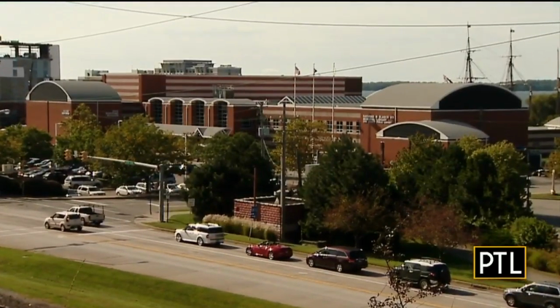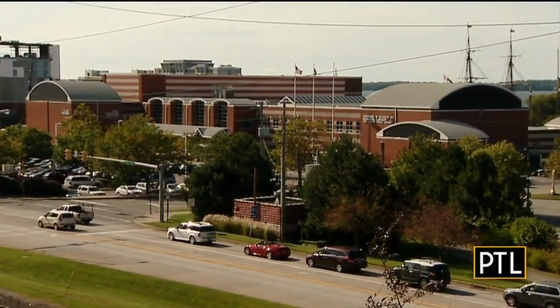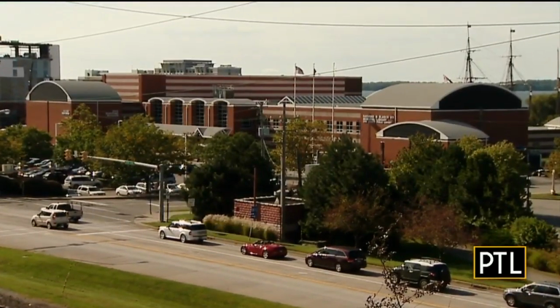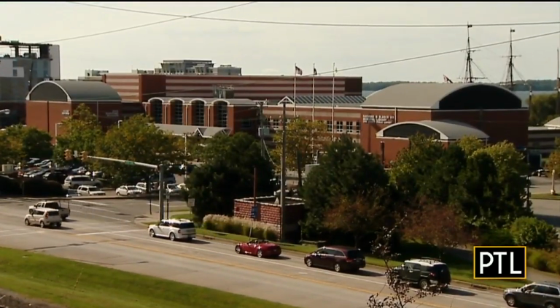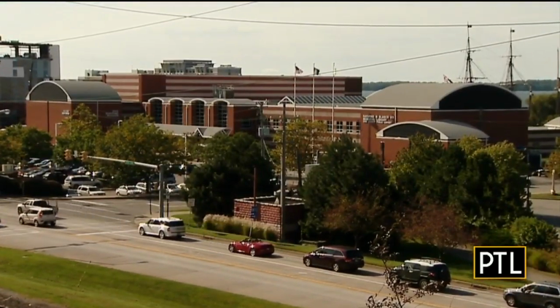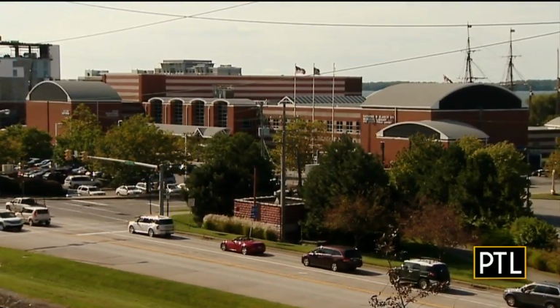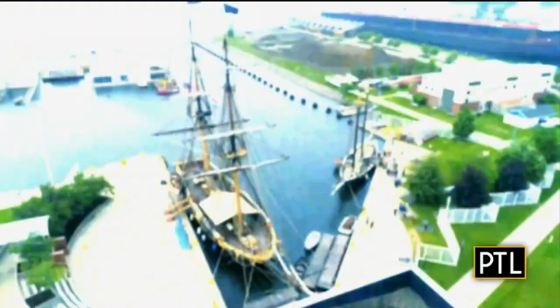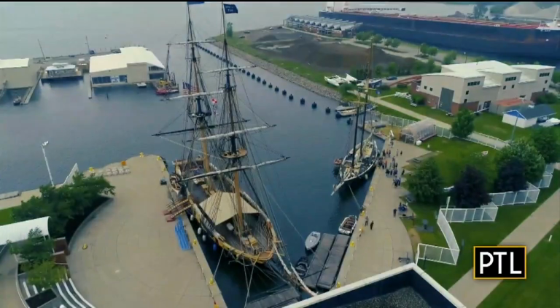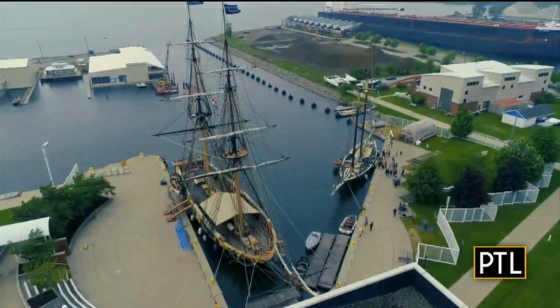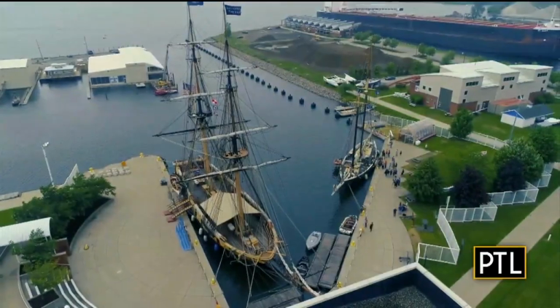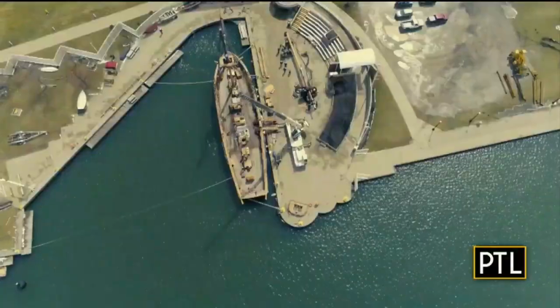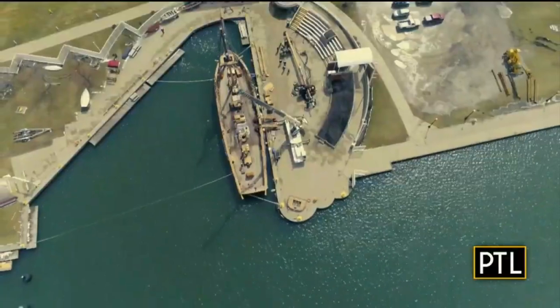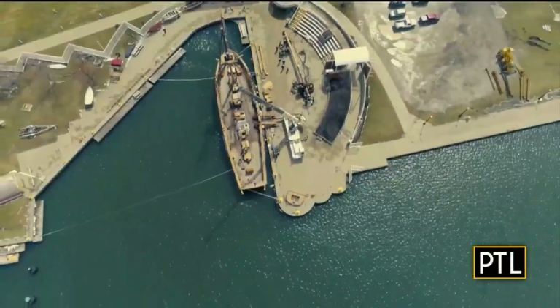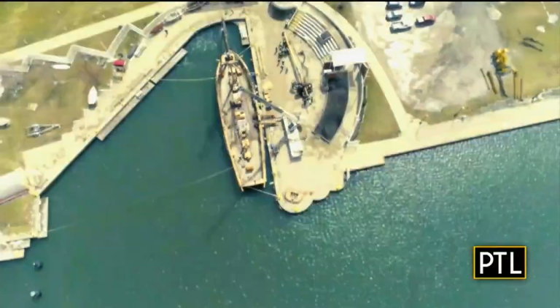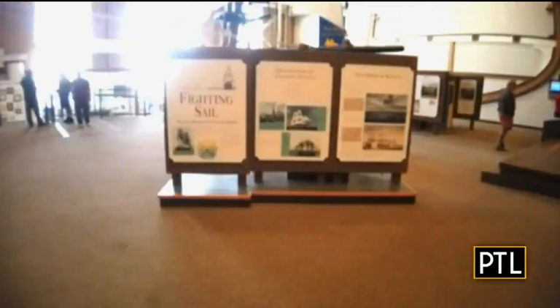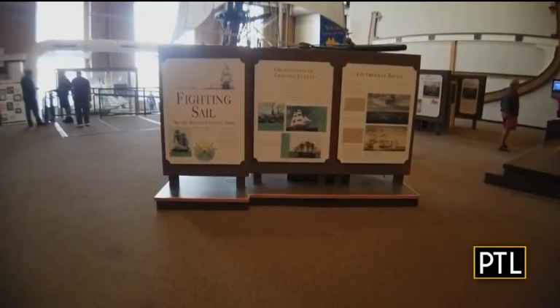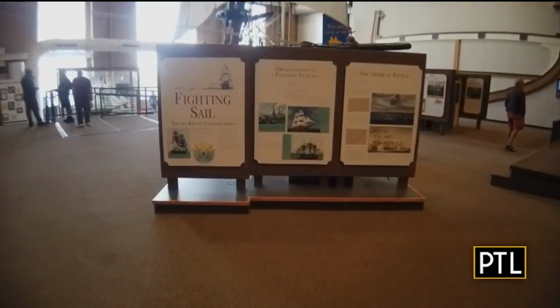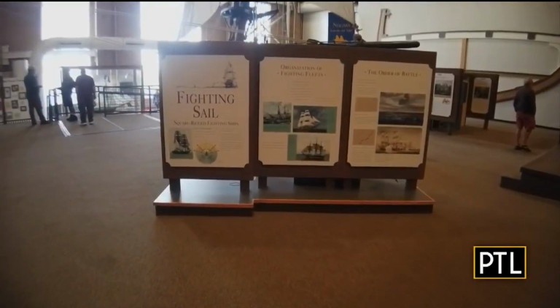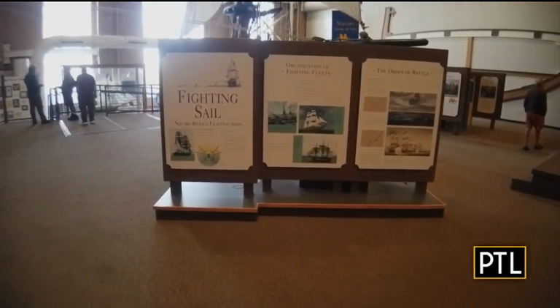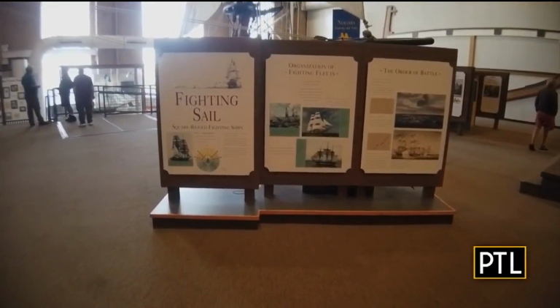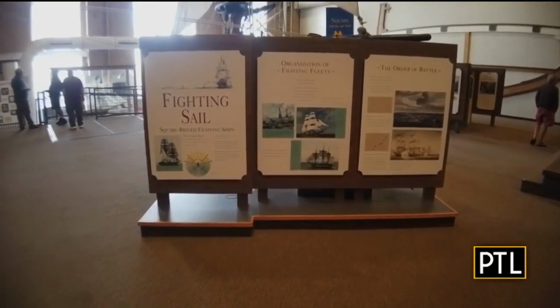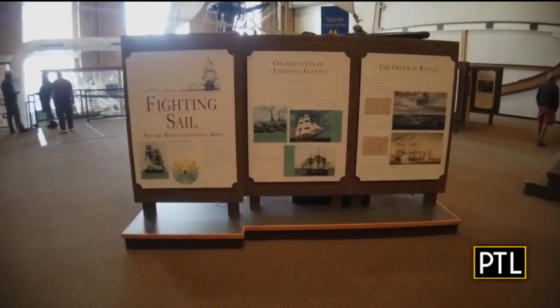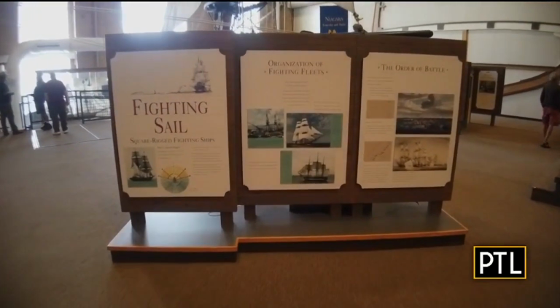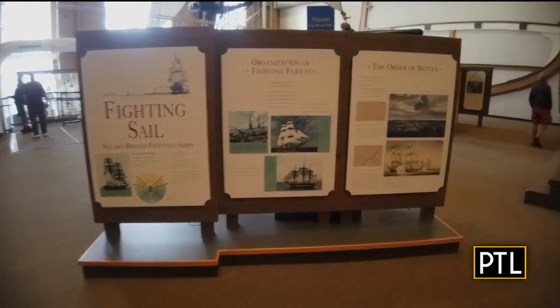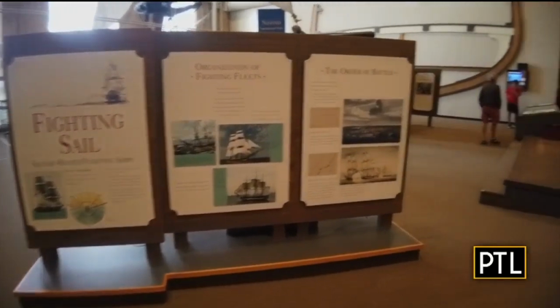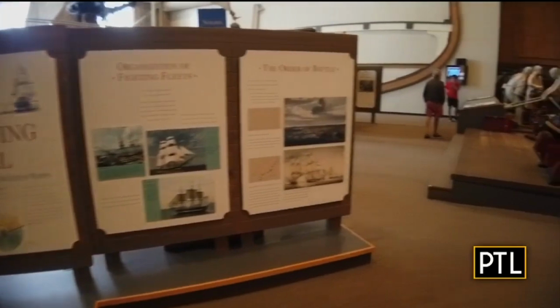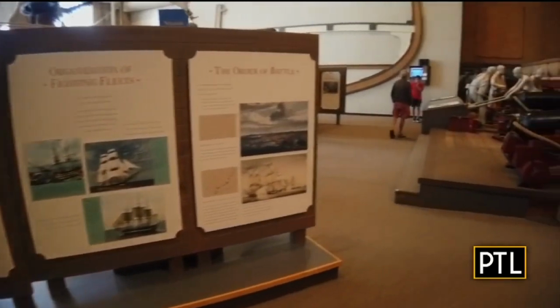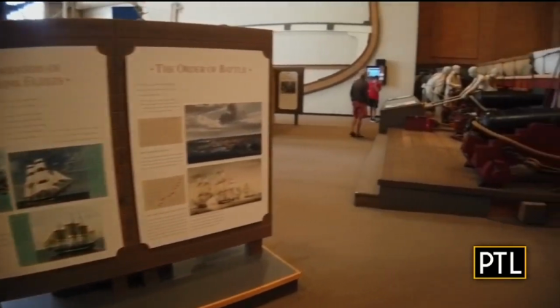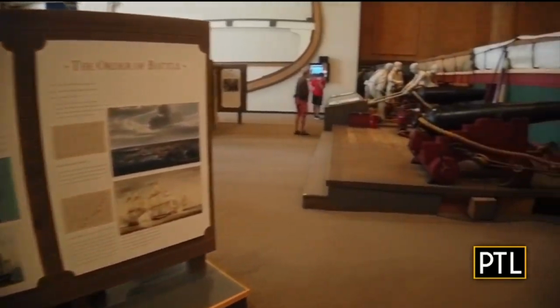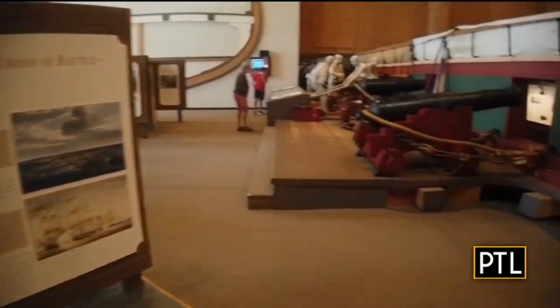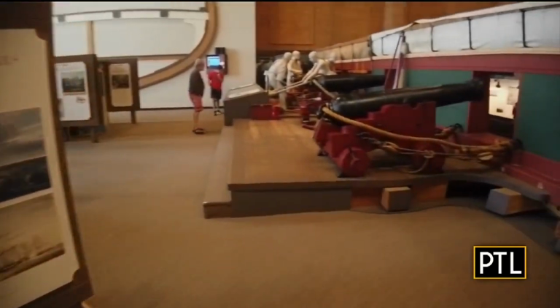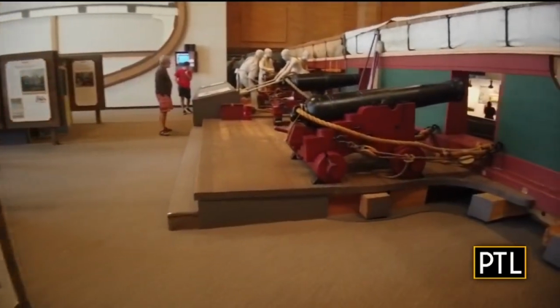The Erie Maritime Museum and U.S. Brig Niagara takes you through time, the people and events surrounding Lake Erie. The museum offers a wide range of interactive exhibits.